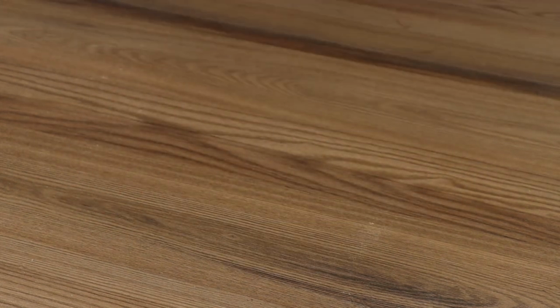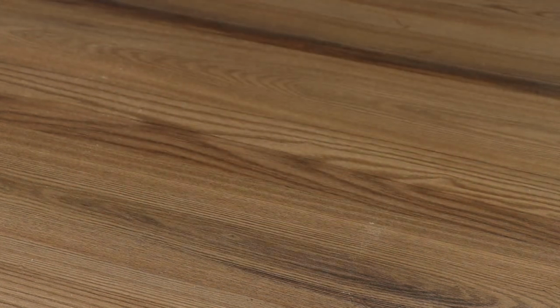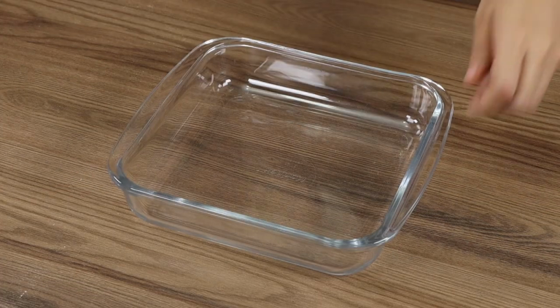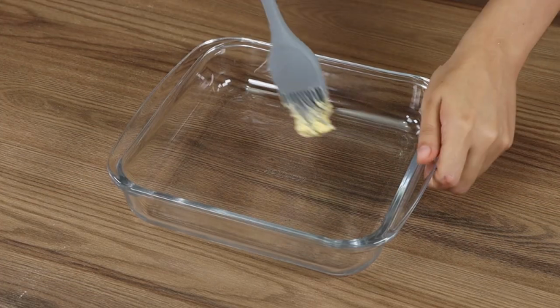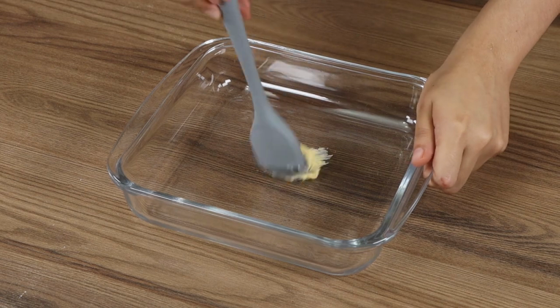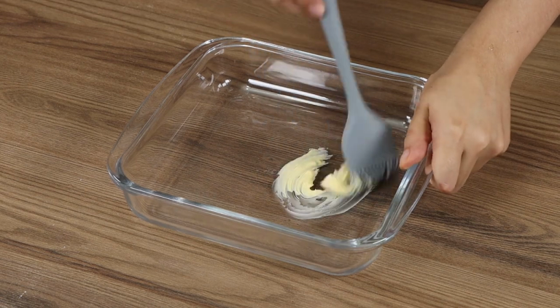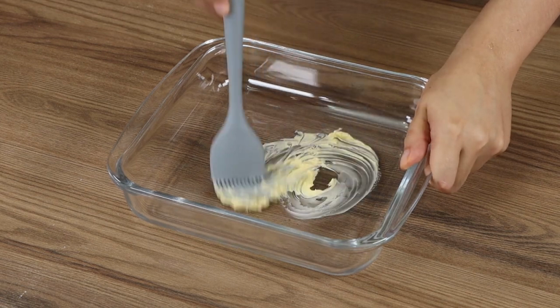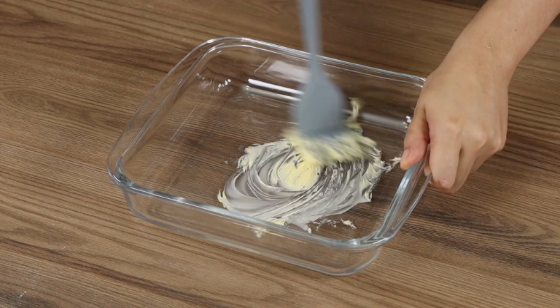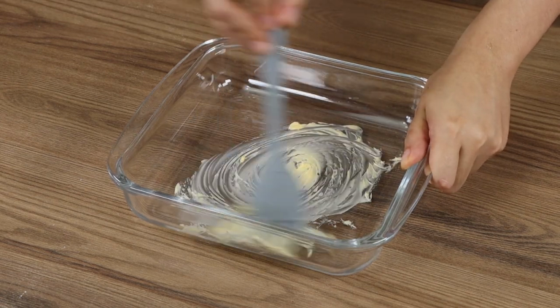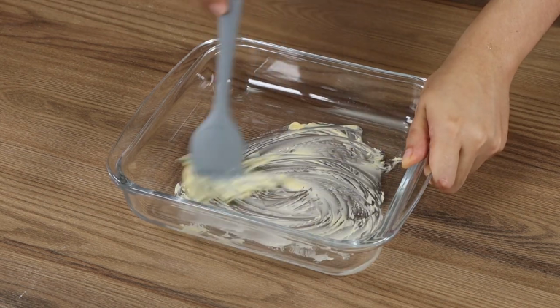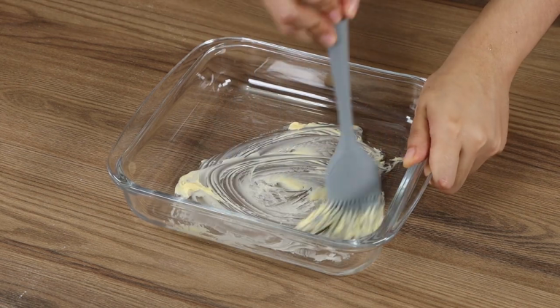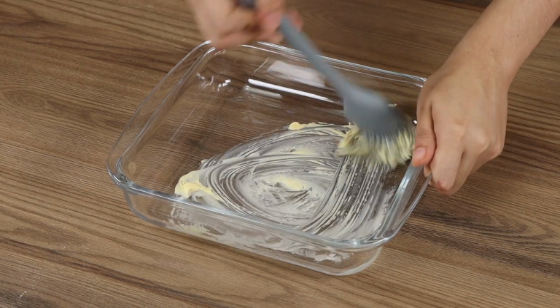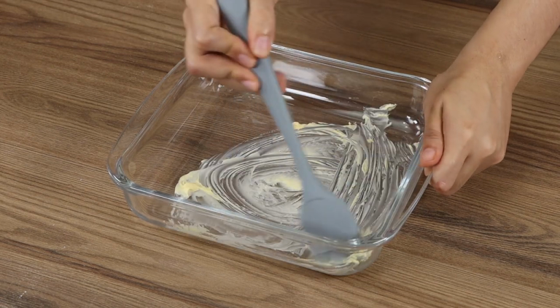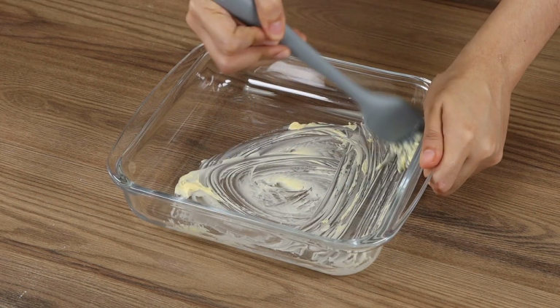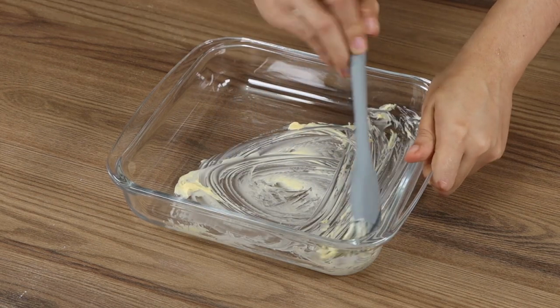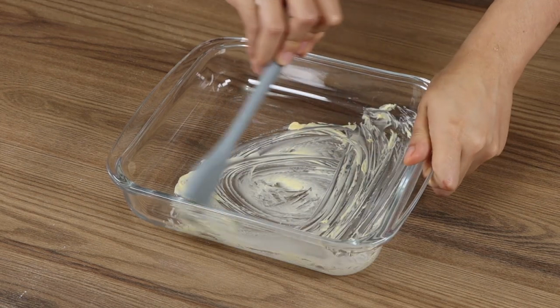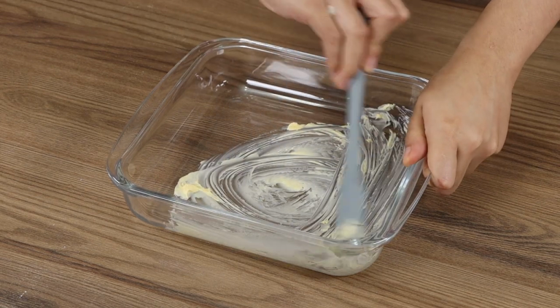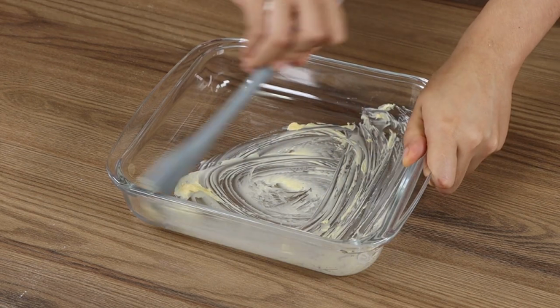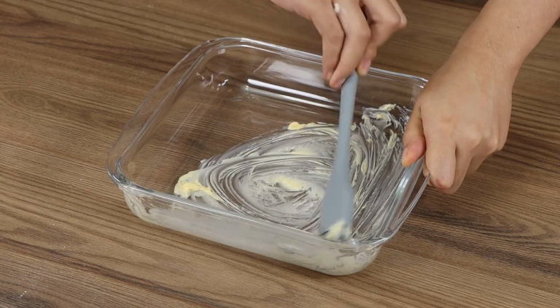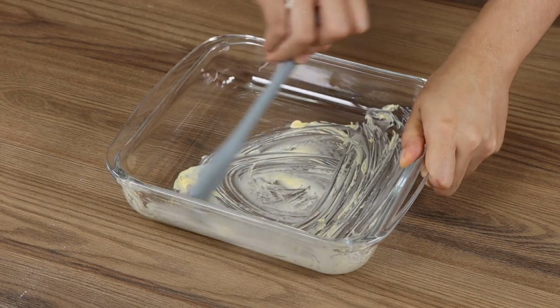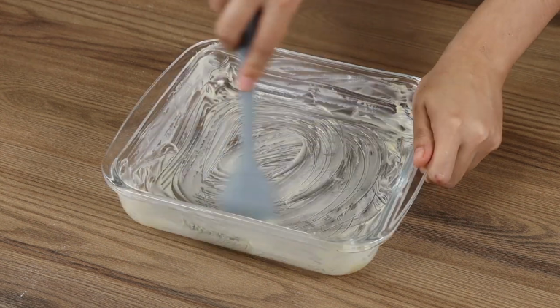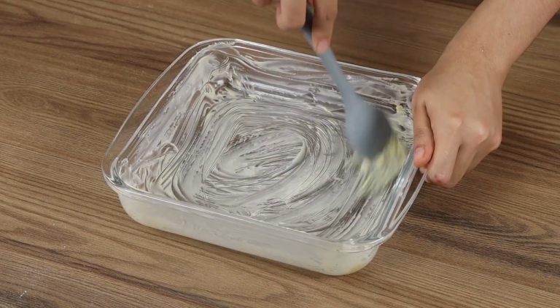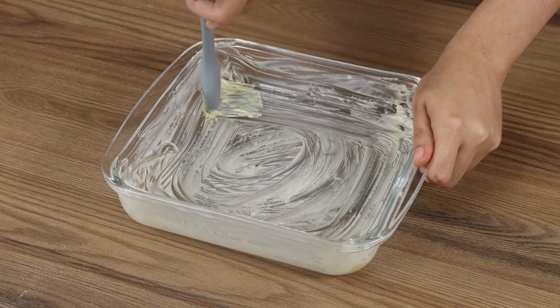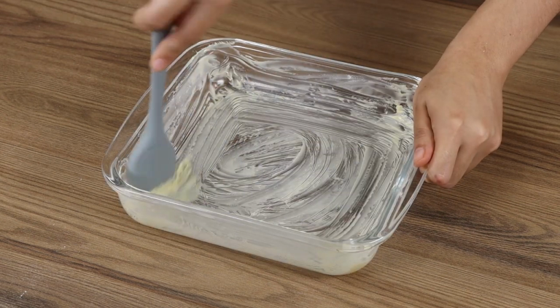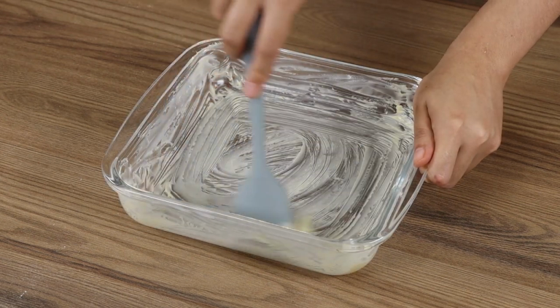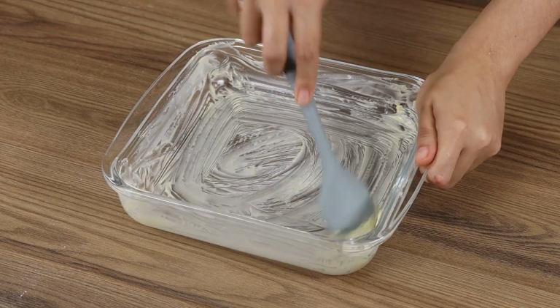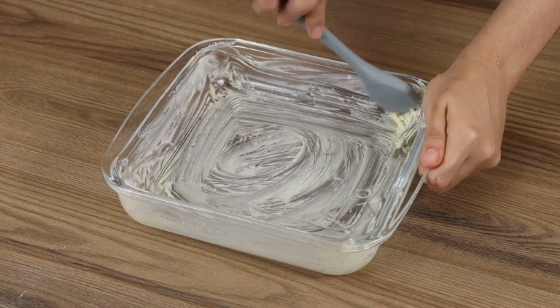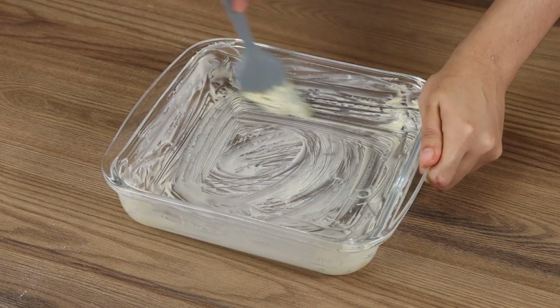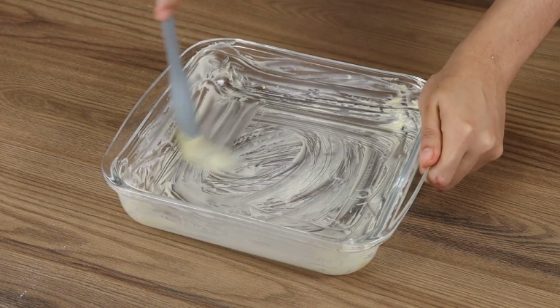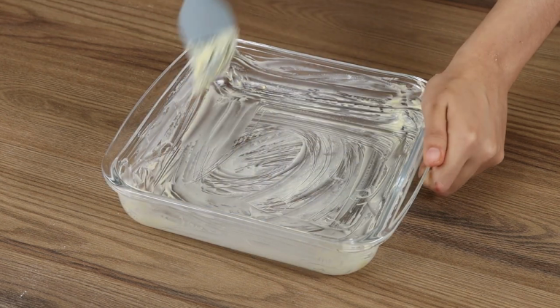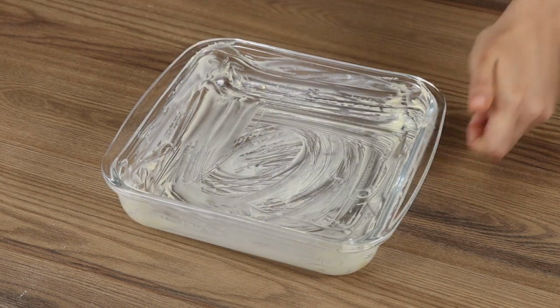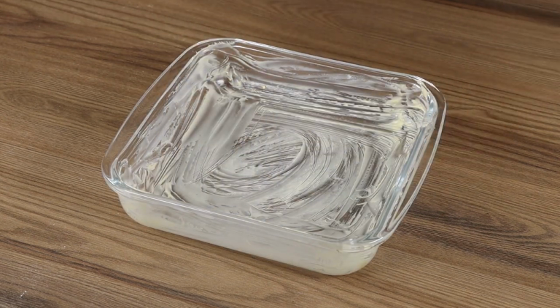Now grease a baking pan with butter. Add our dough.